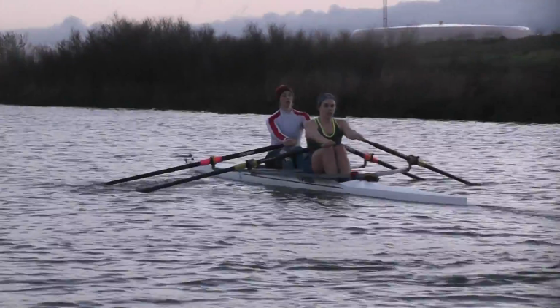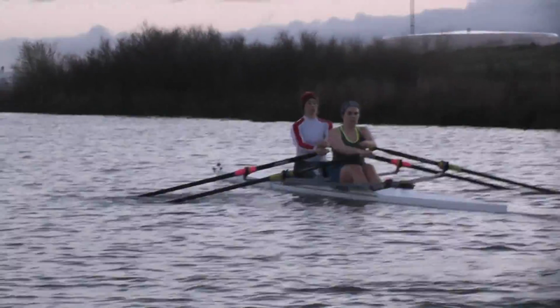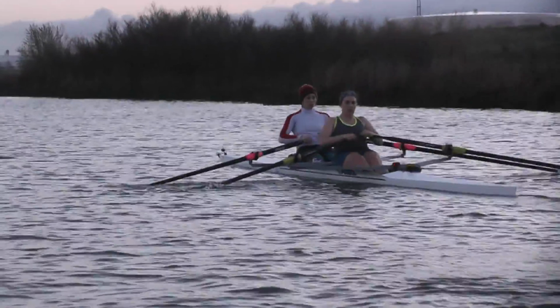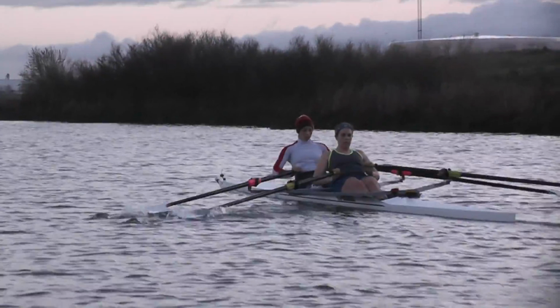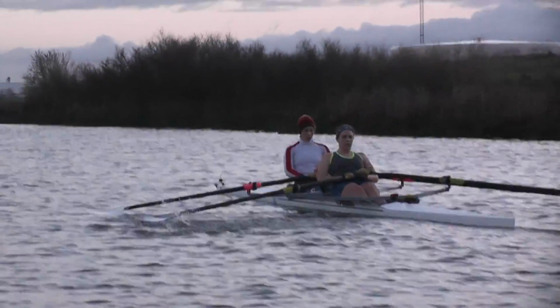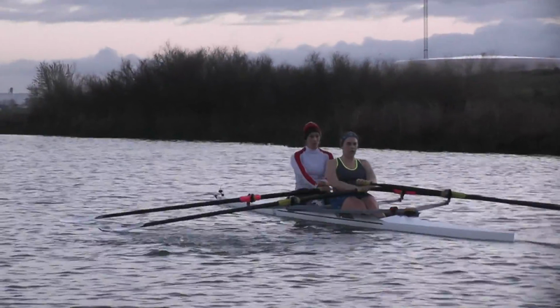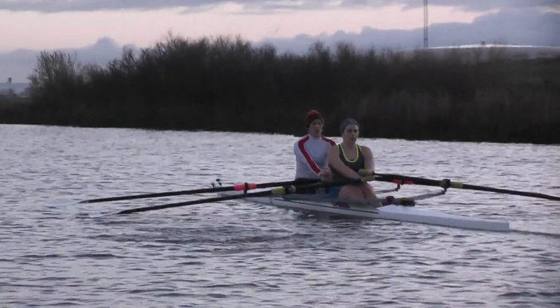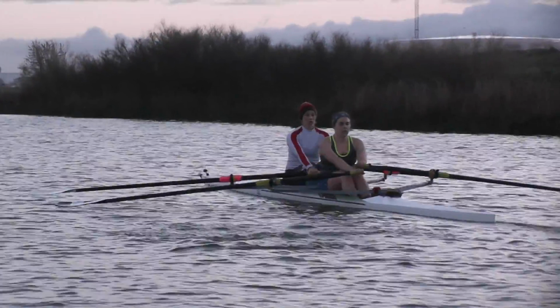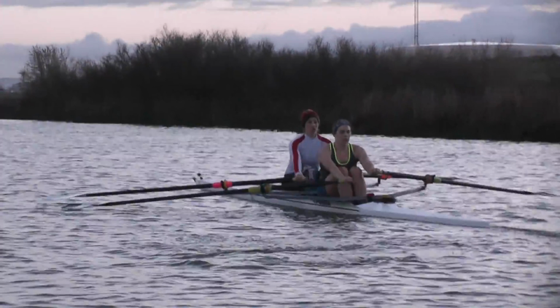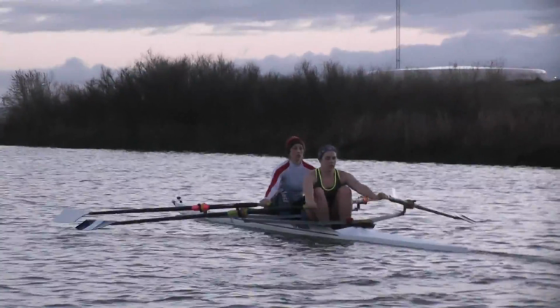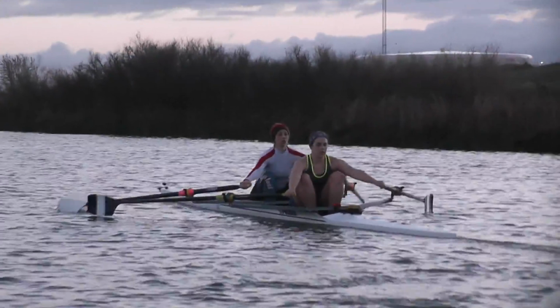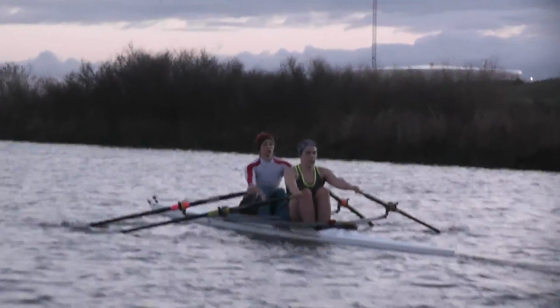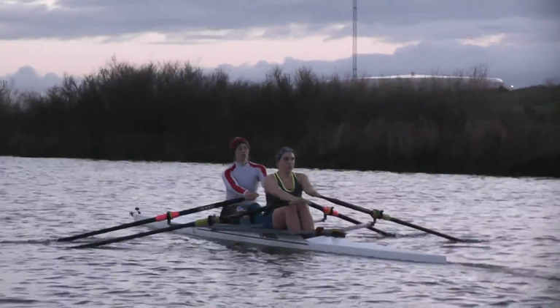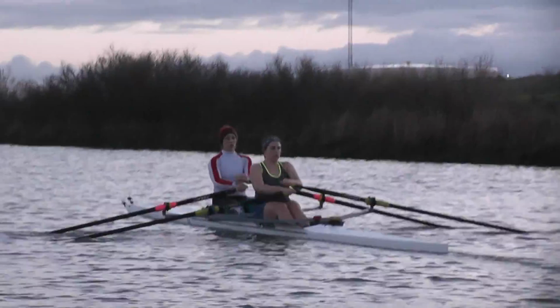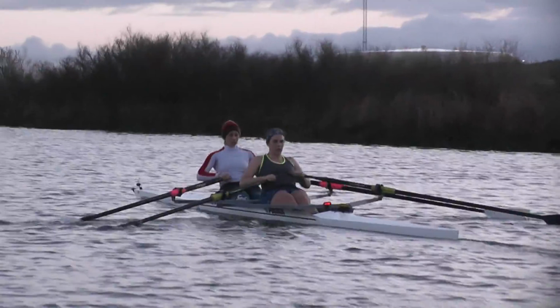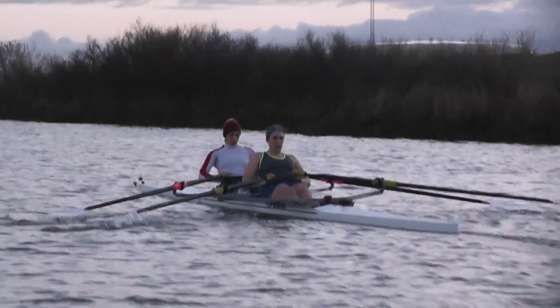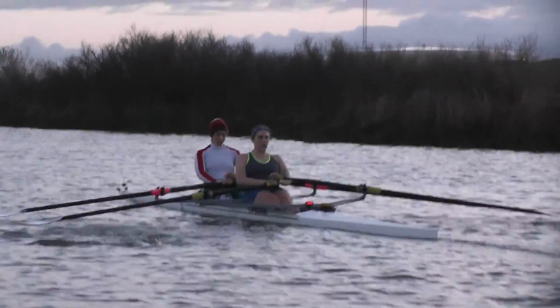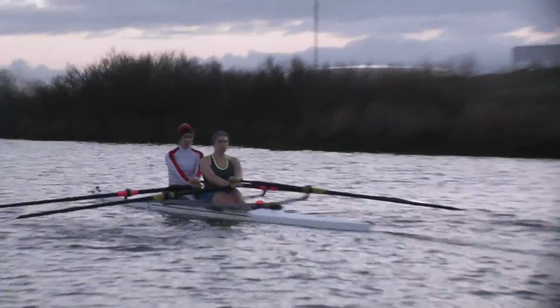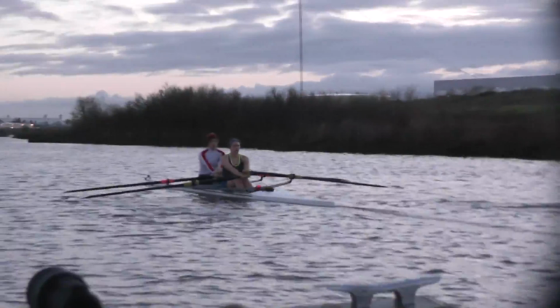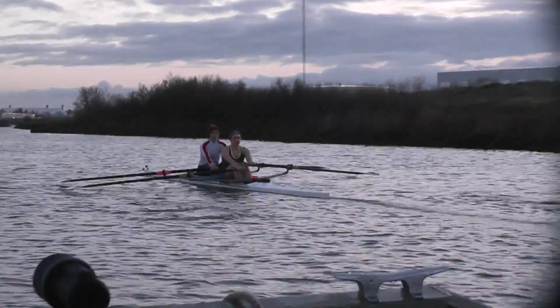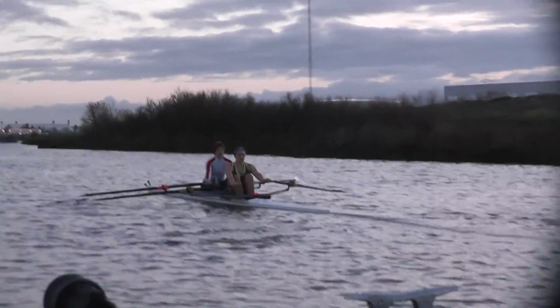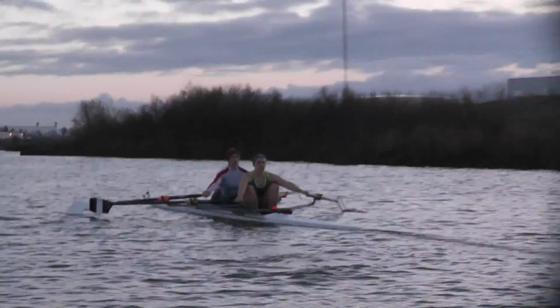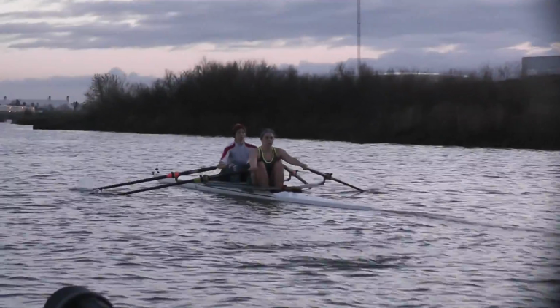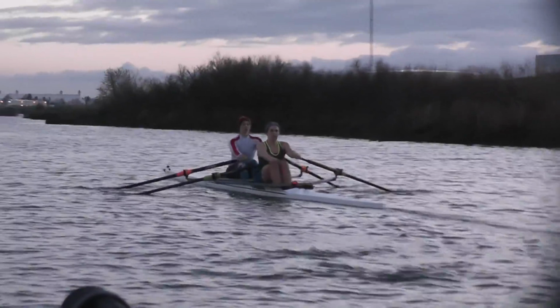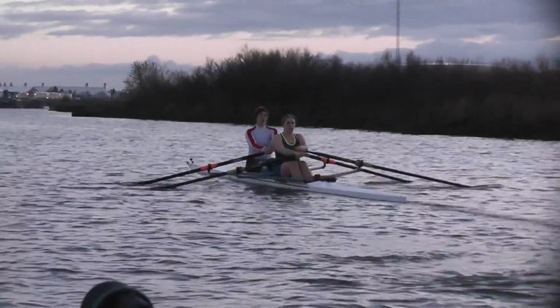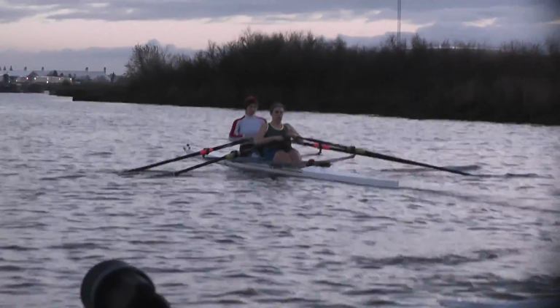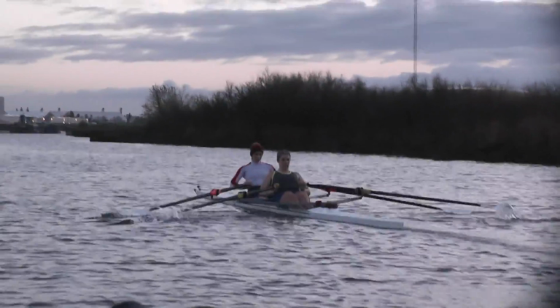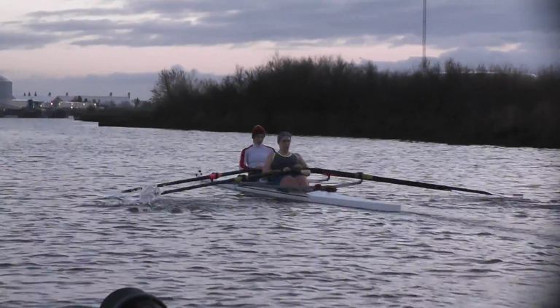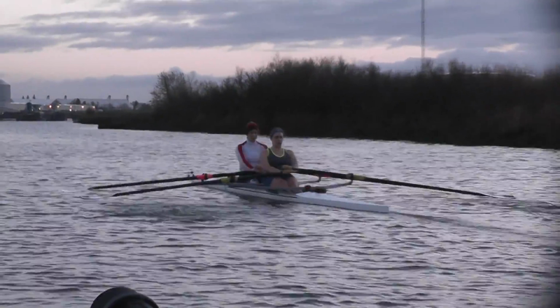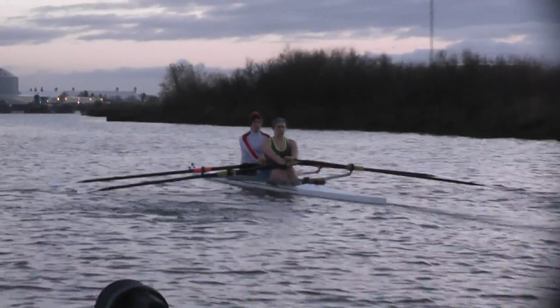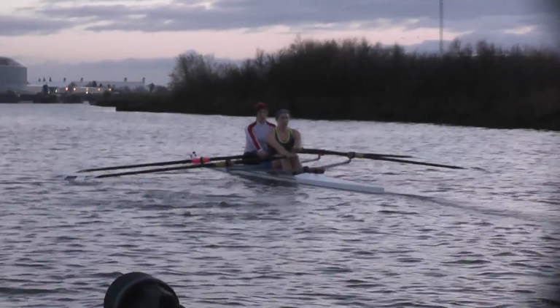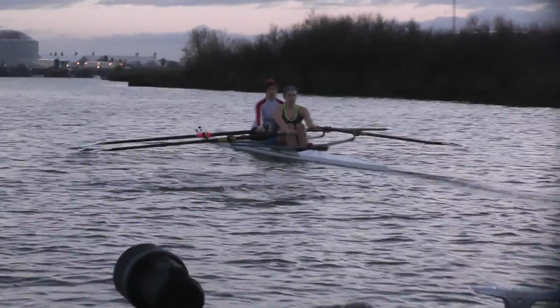Okay, doubles at a 22 and the quad at a 20. The quad — I need more pressure at a 20, more power at a 20. Here we go, all boats in two, we'll go for three.